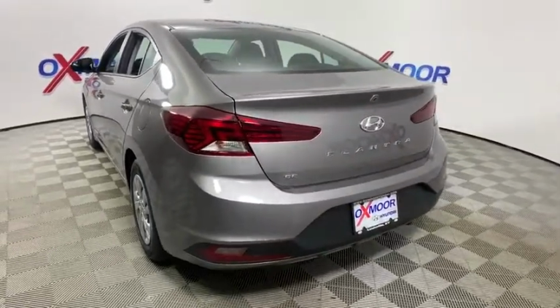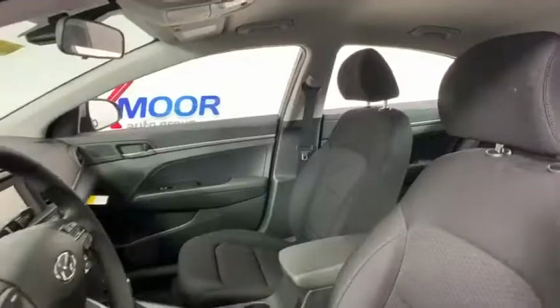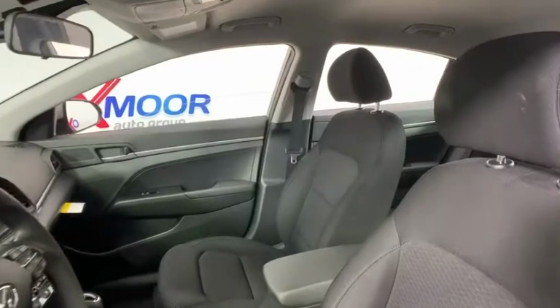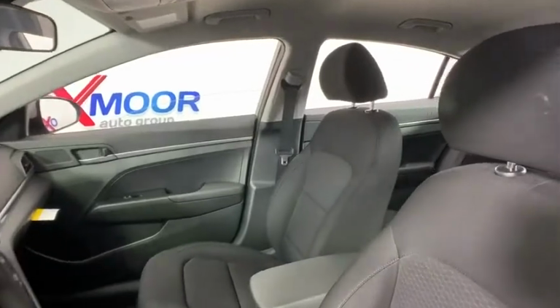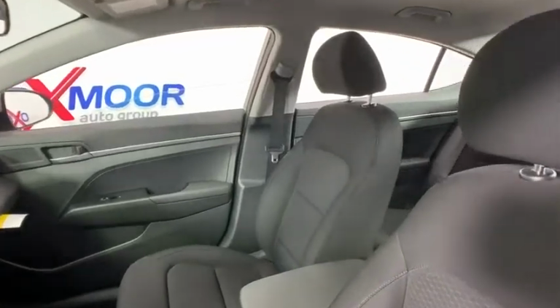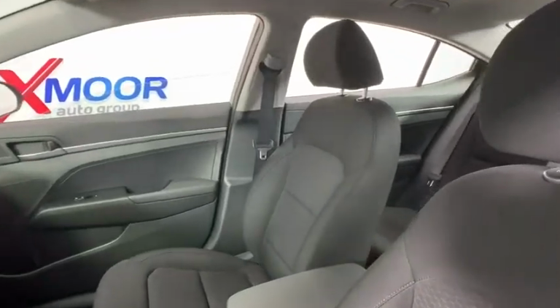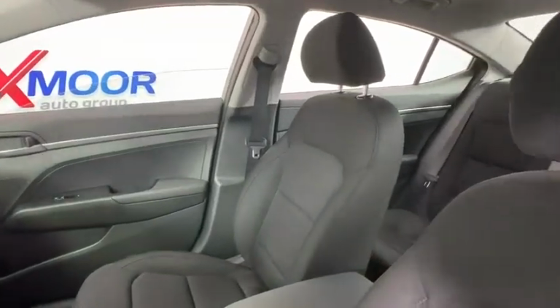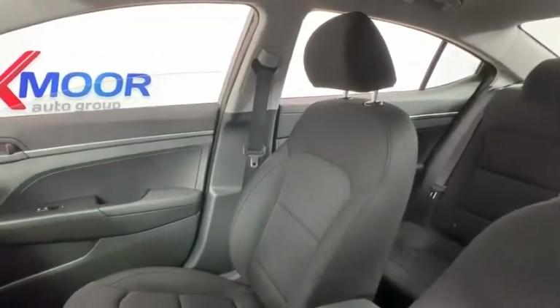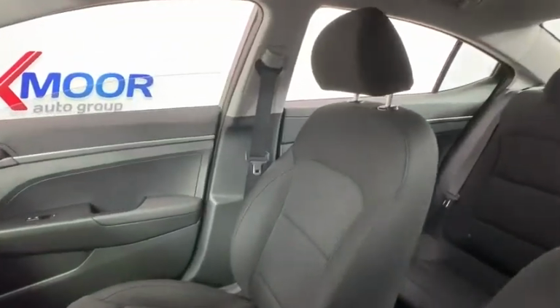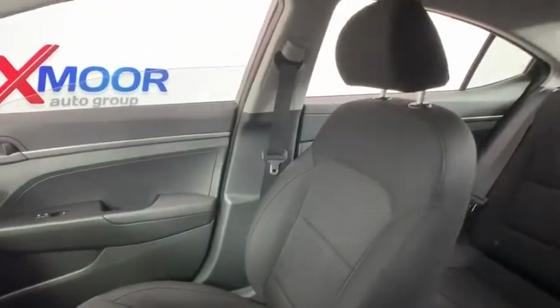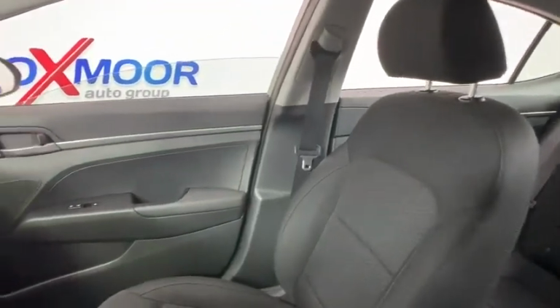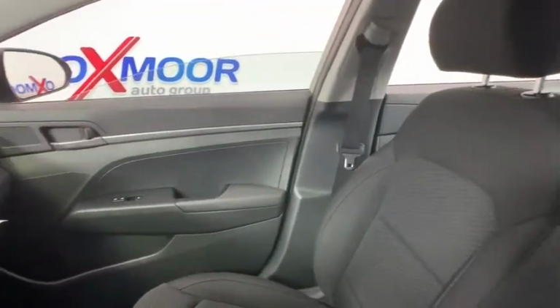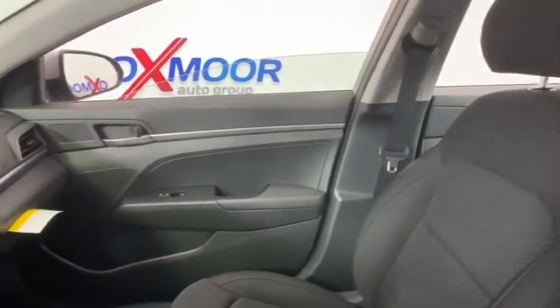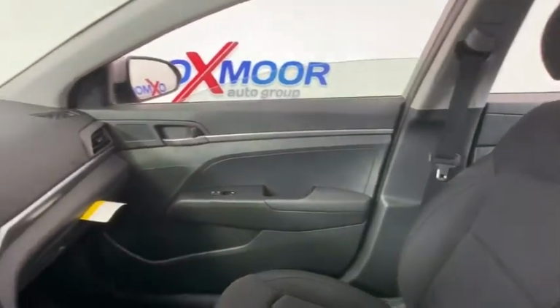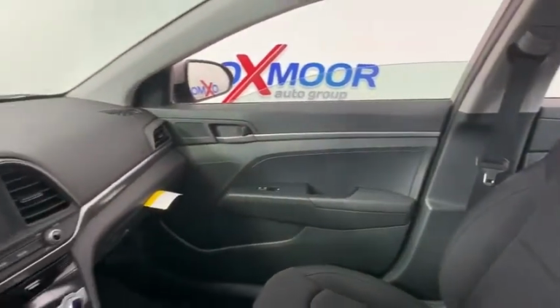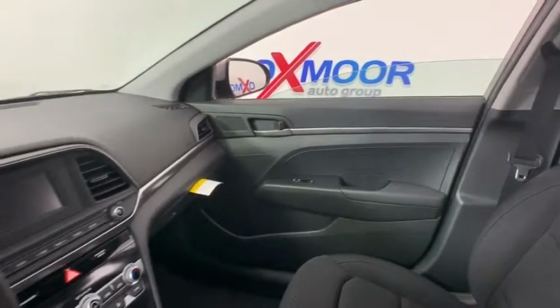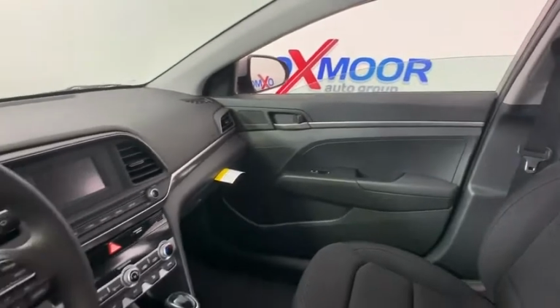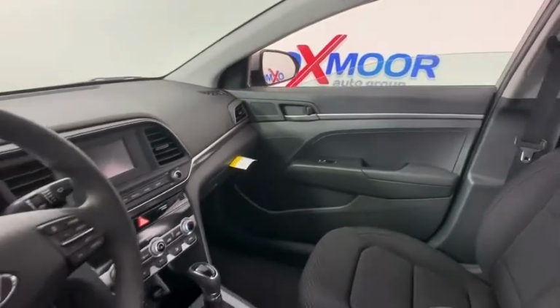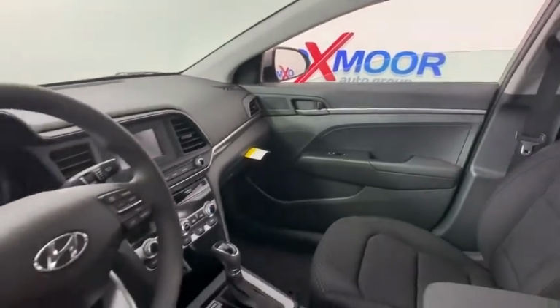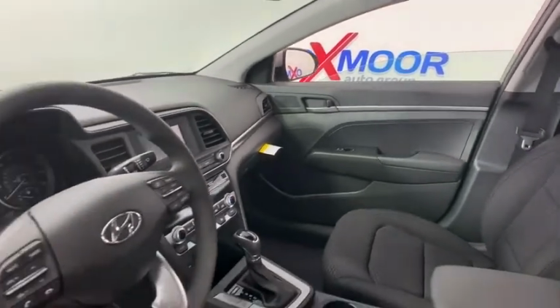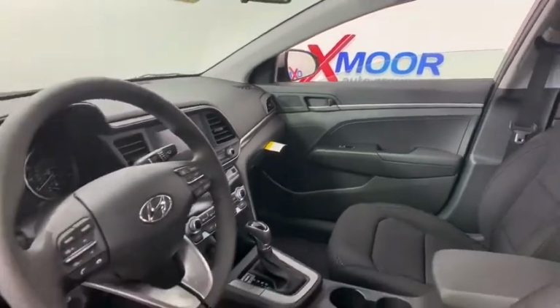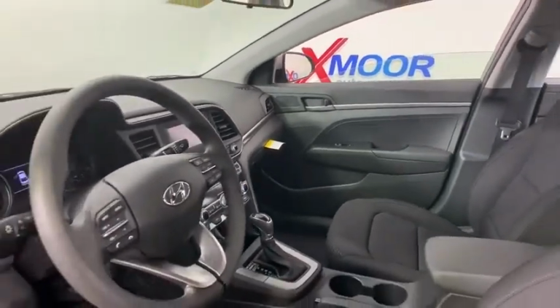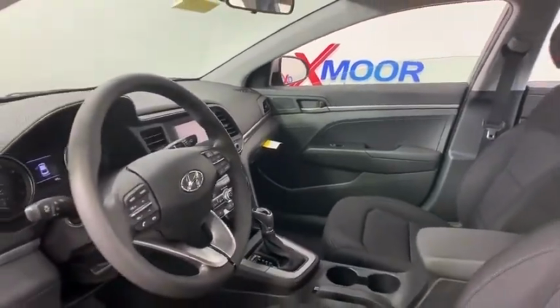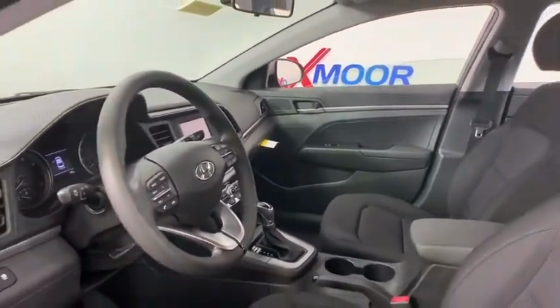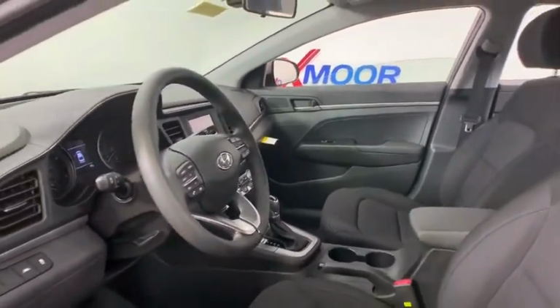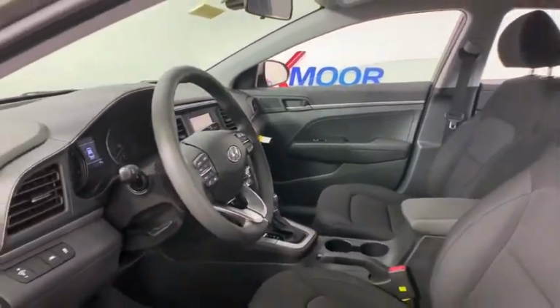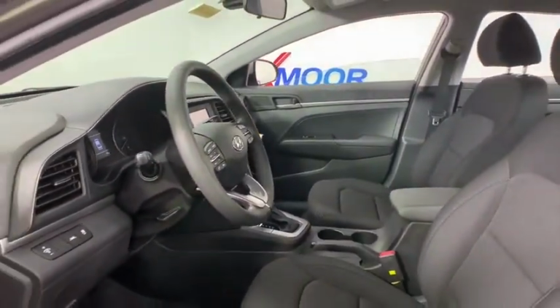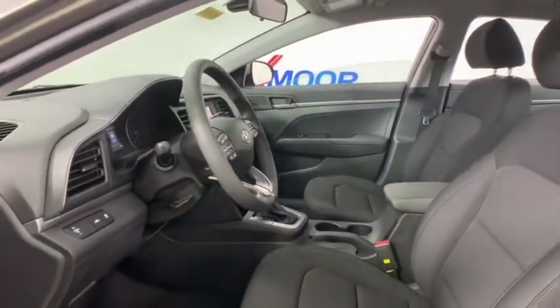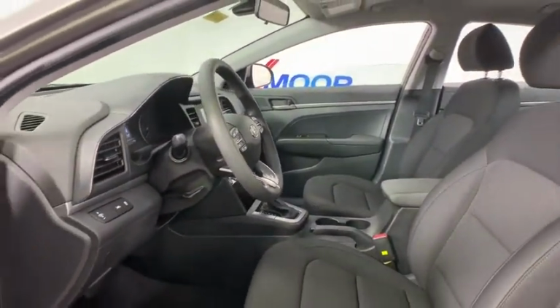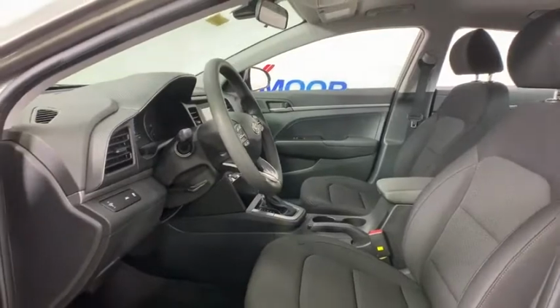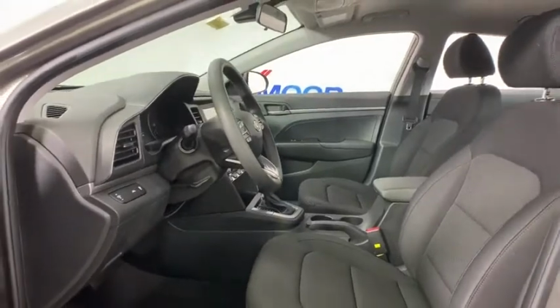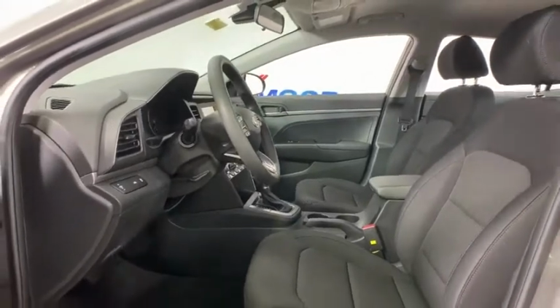This vehicle has less than 100 miles. Here are some of this vehicle's great options: traction control, dual airbags, power steering, trip computer, electronic stability control, security system.